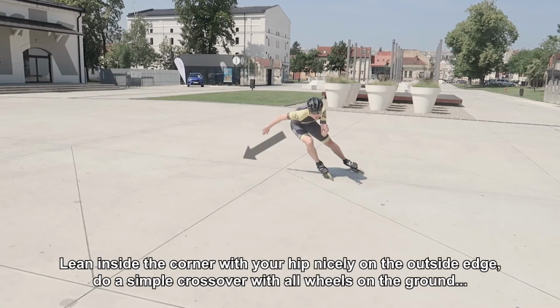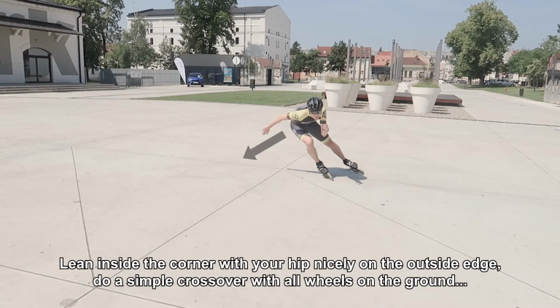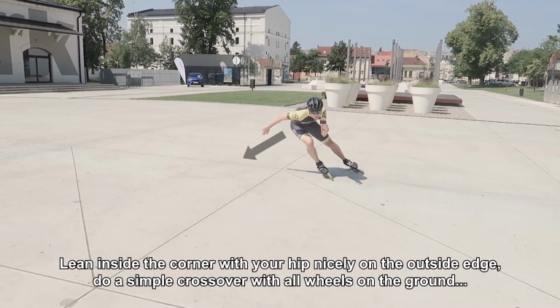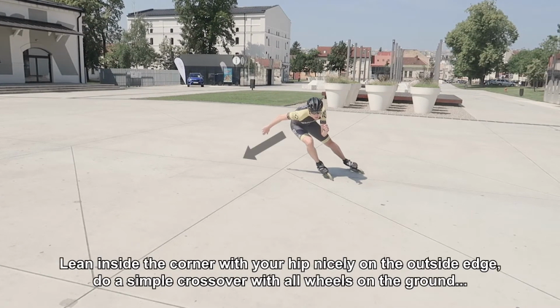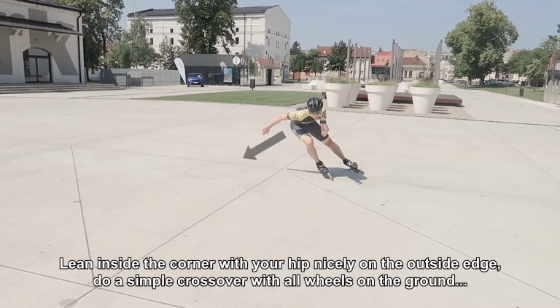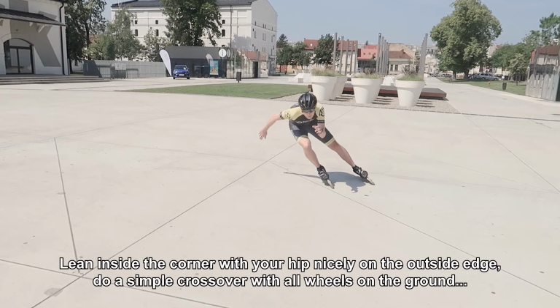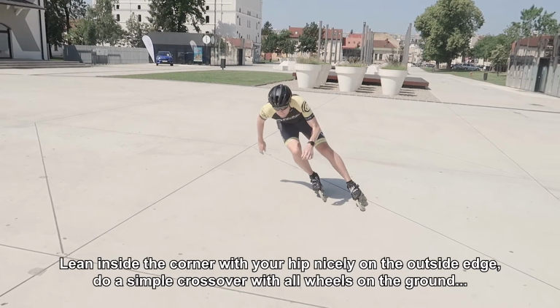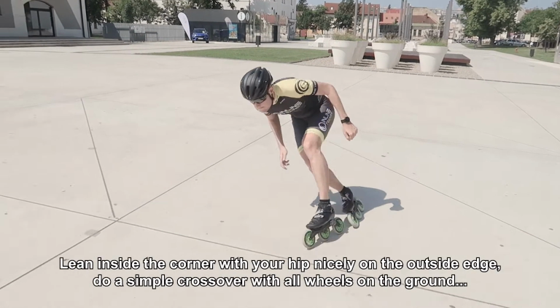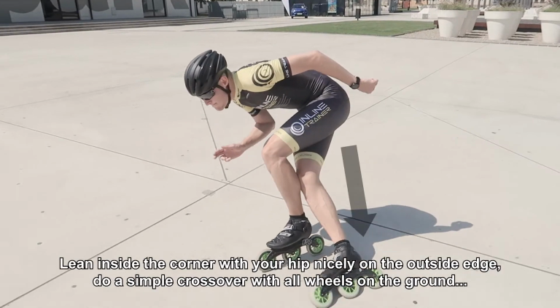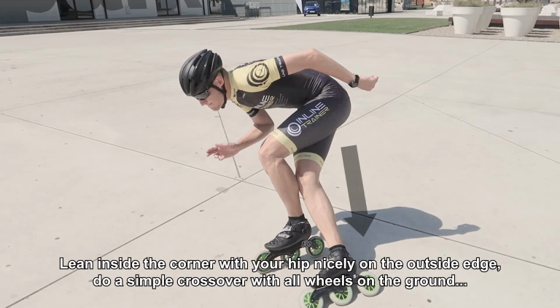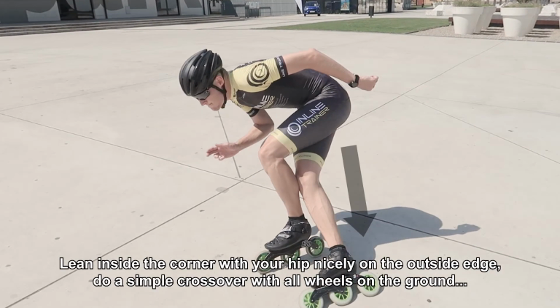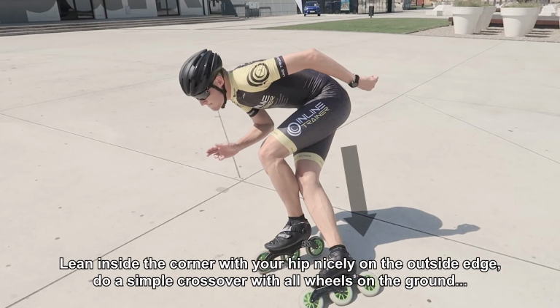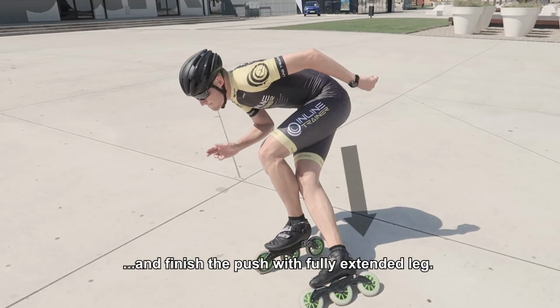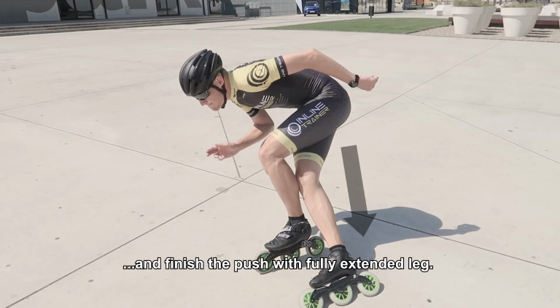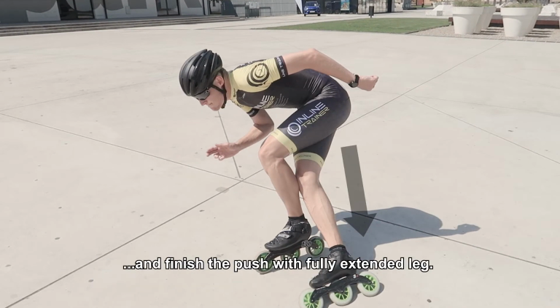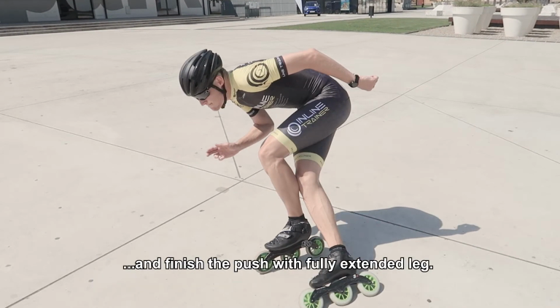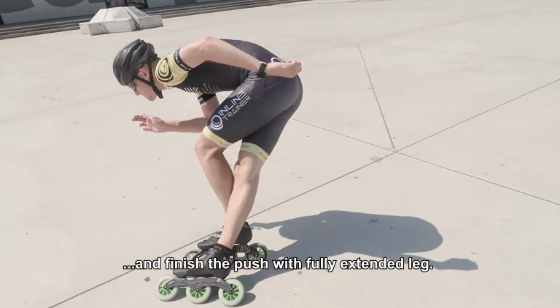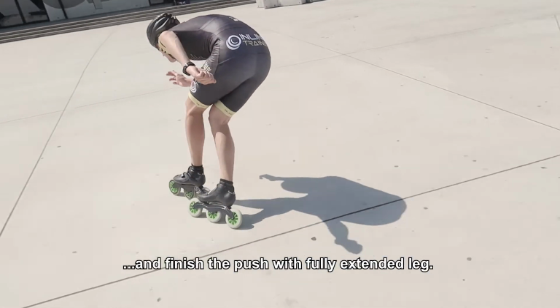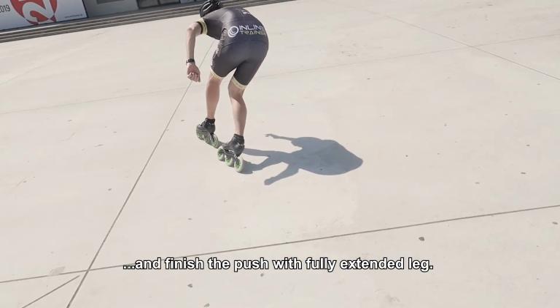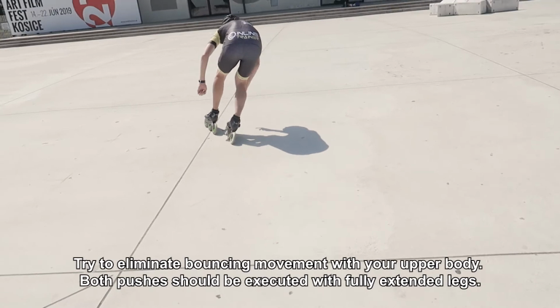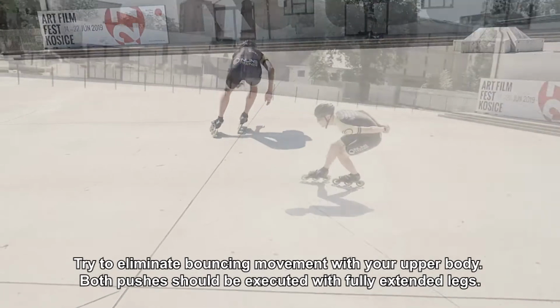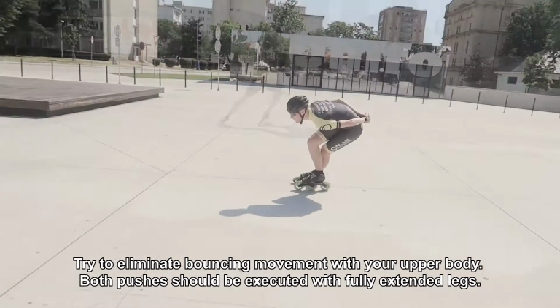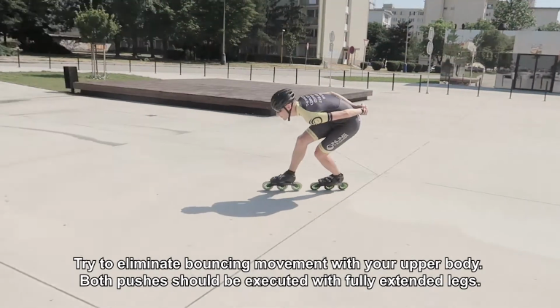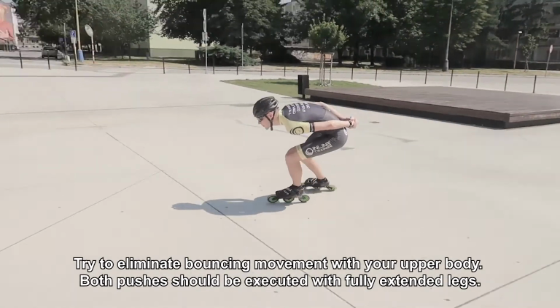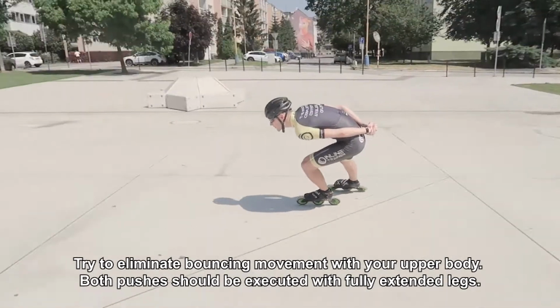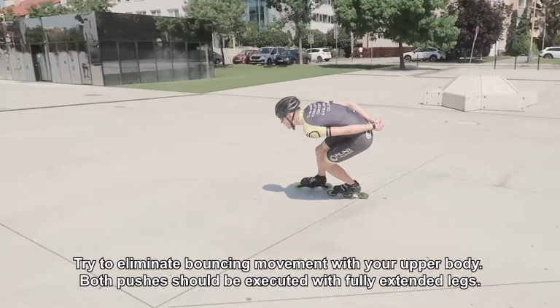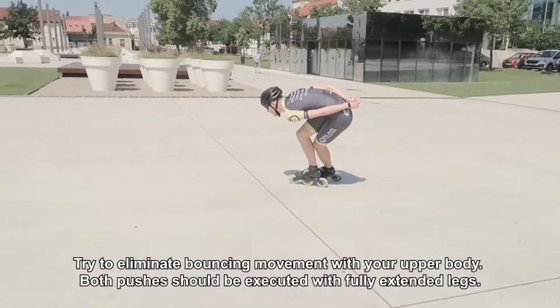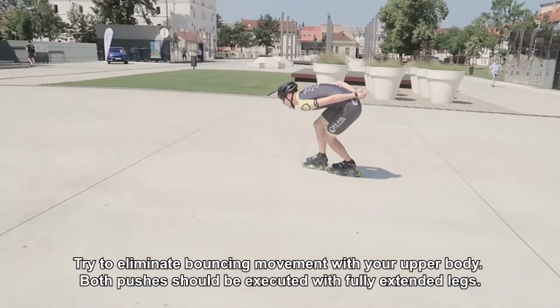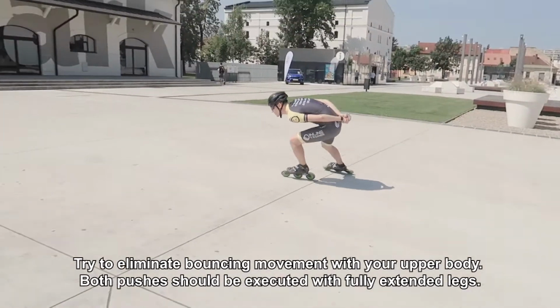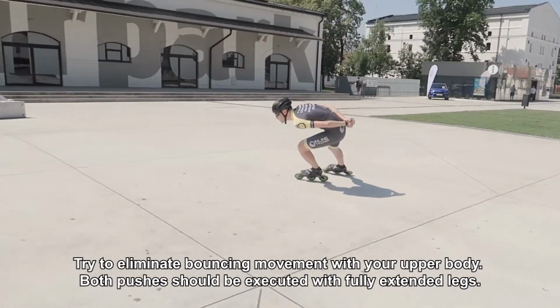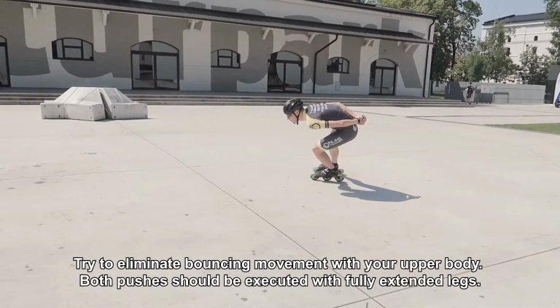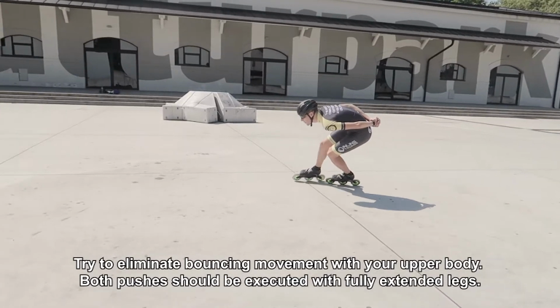Lean inside the corner with your hip nicely on the outside edge. Do a simple crossover with all wheels on the ground and finish the push with a fully extended leg. Try to eliminate bouncing movement with your upper body. Both pushes should be executed with fully extended legs.